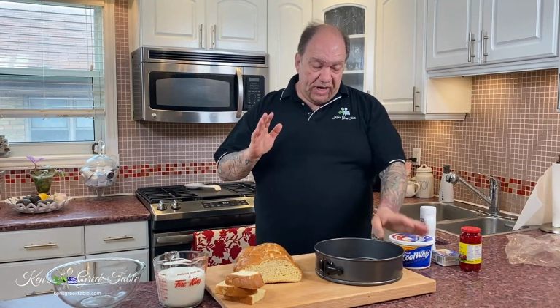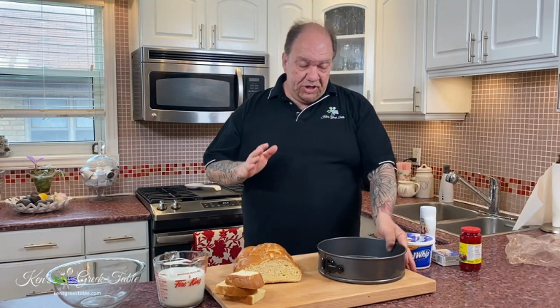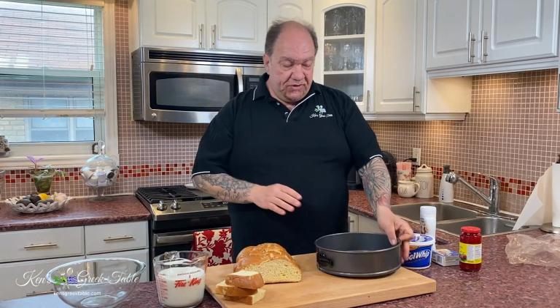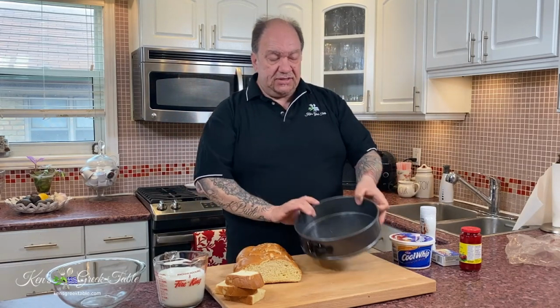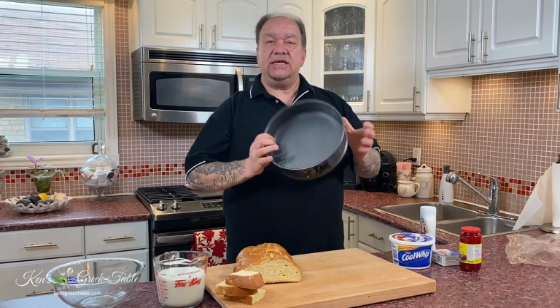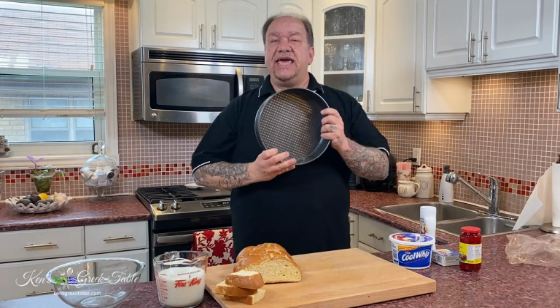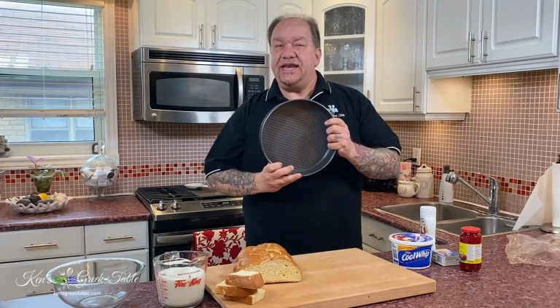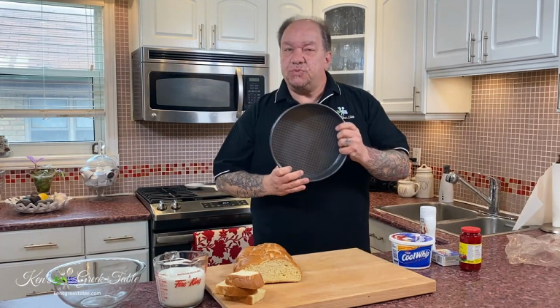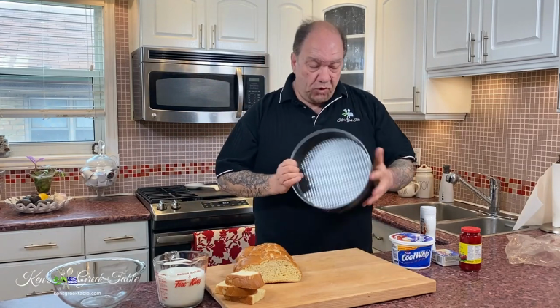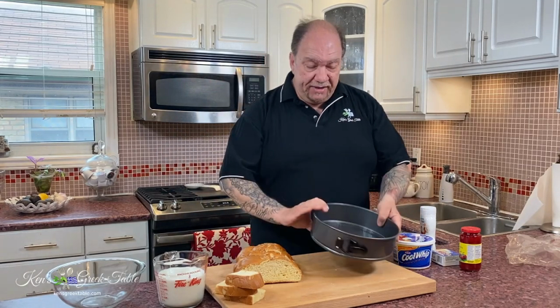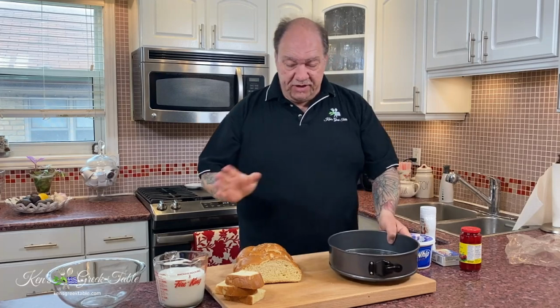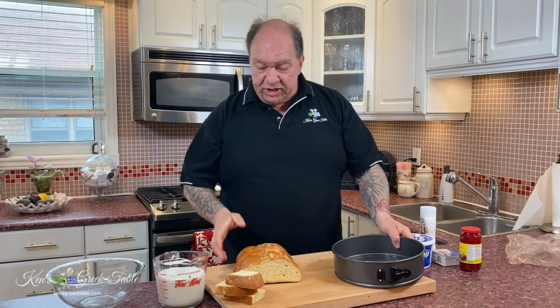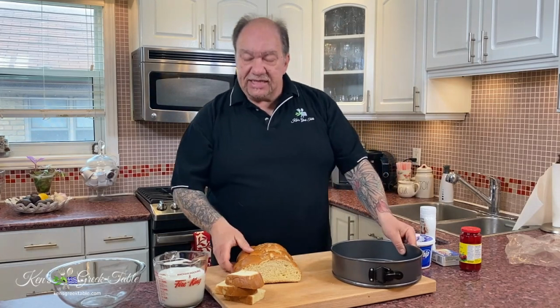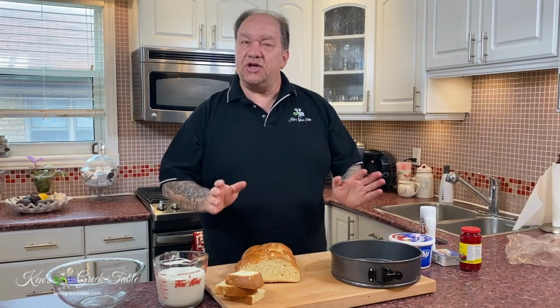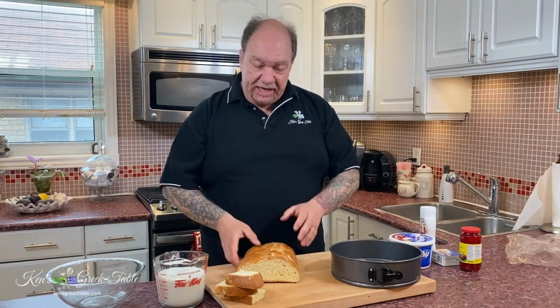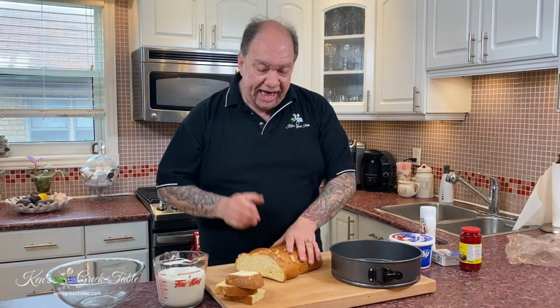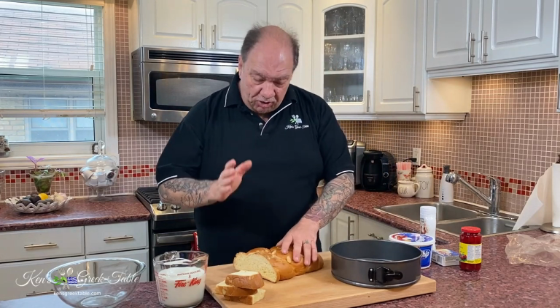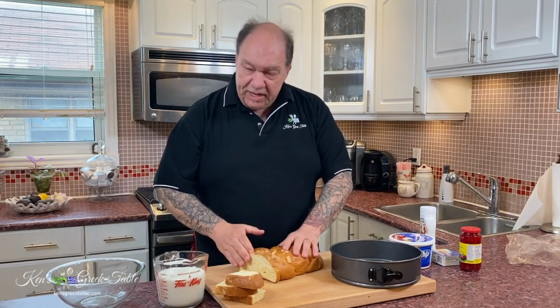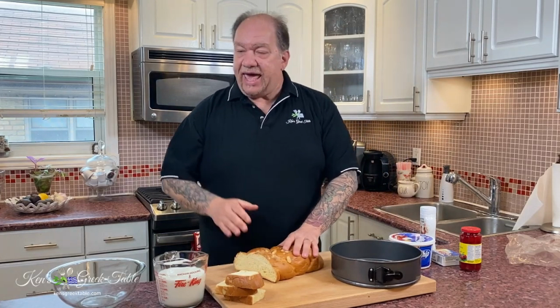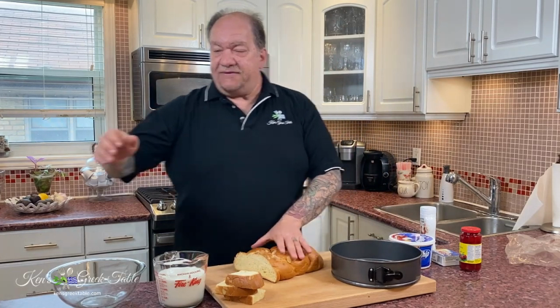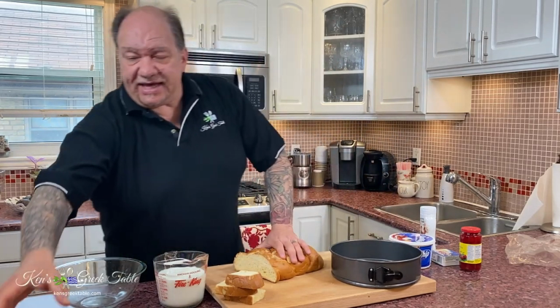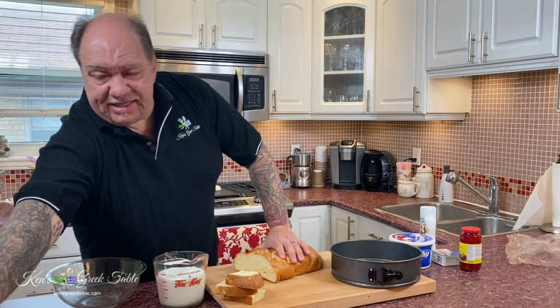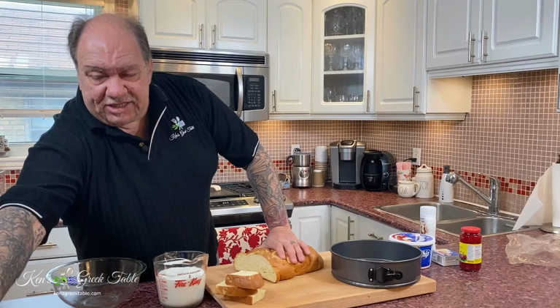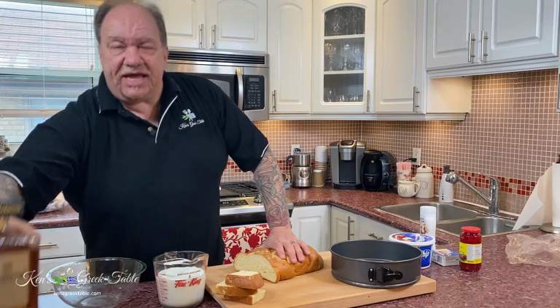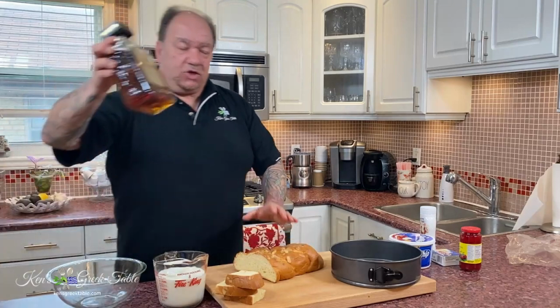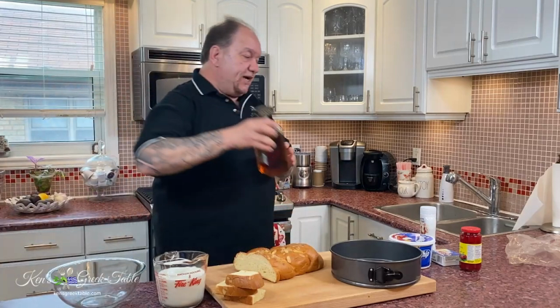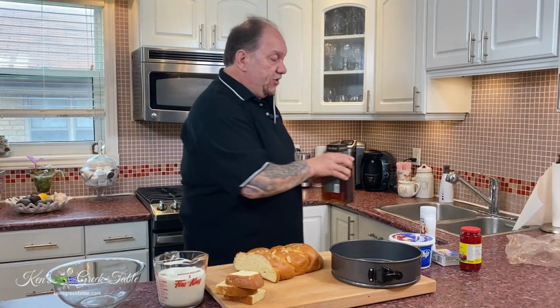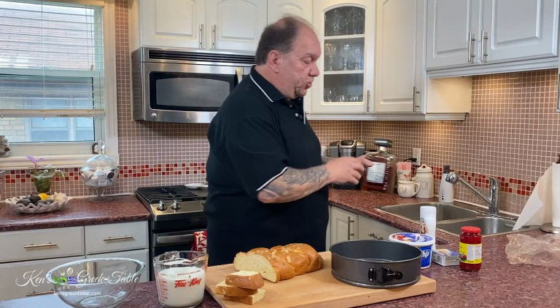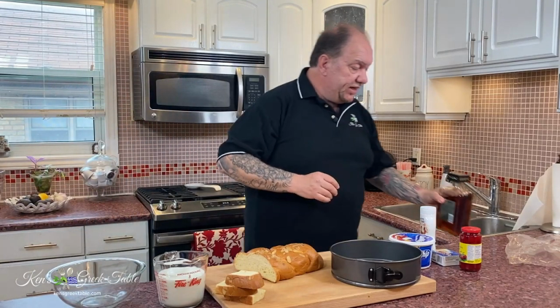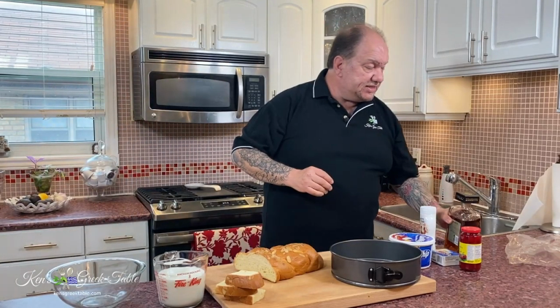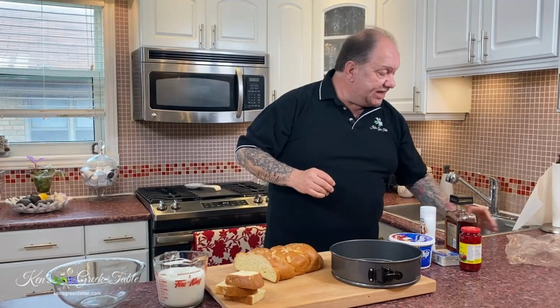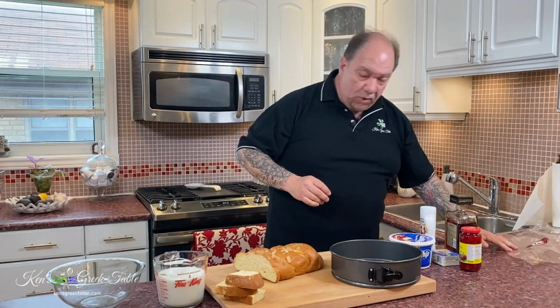What I'm going to use for this is a 10-inch springform pan. Very, very easy — nothing complicated at all. And in fact, it's going to have a little bit of liqueur in this as well.